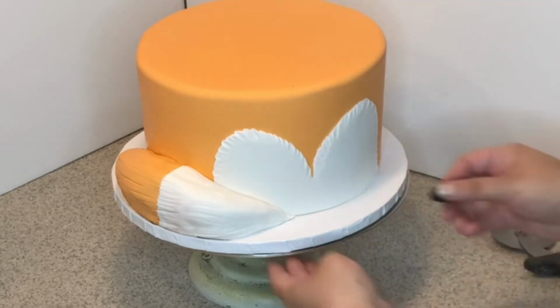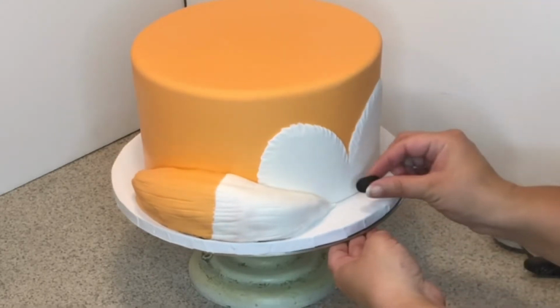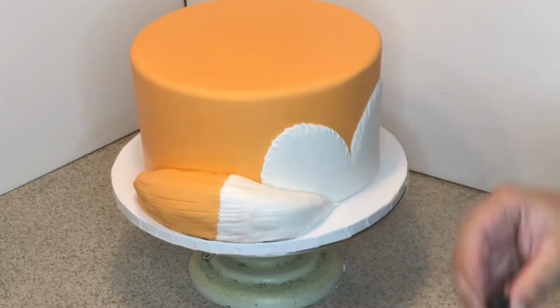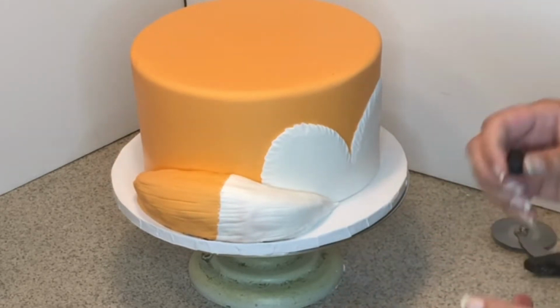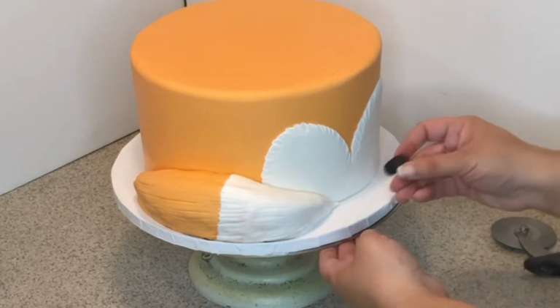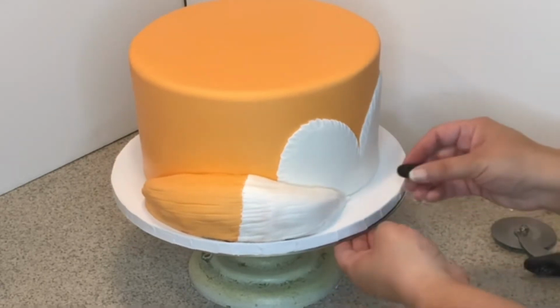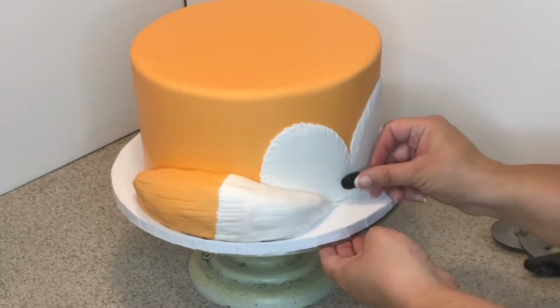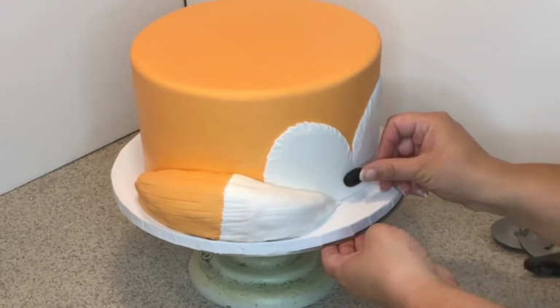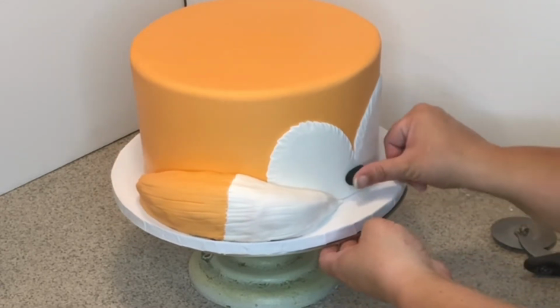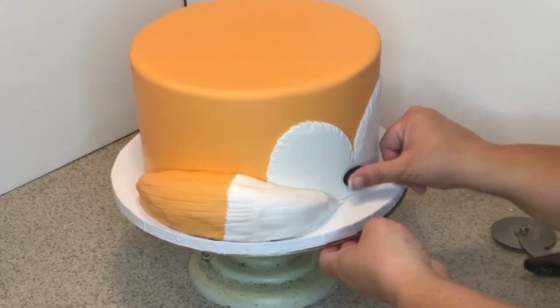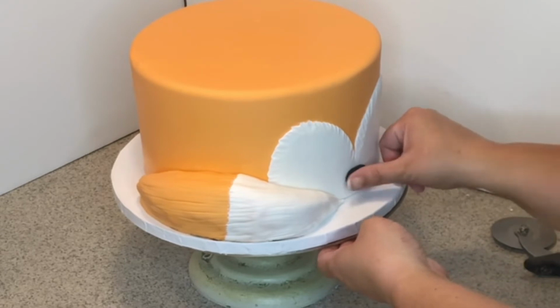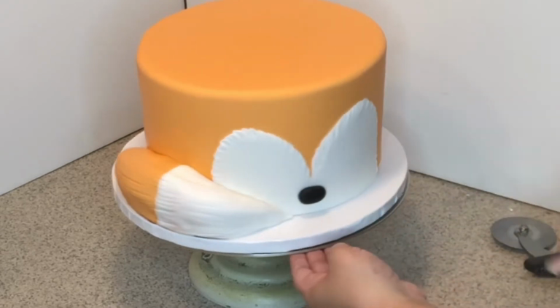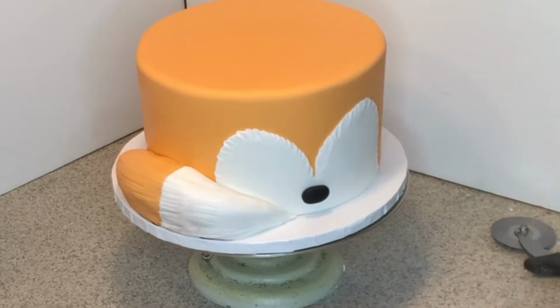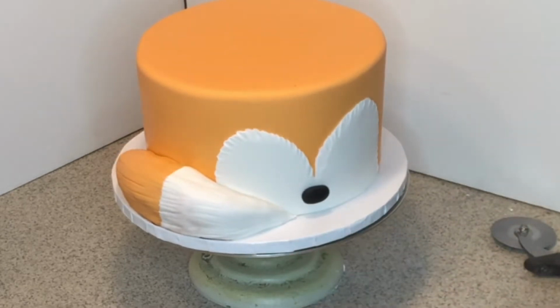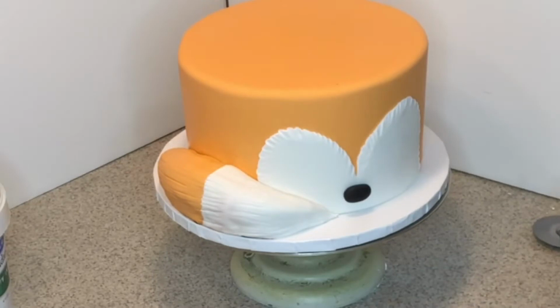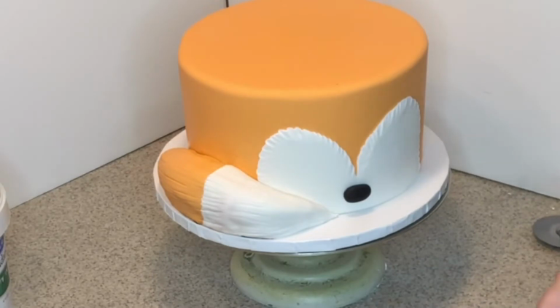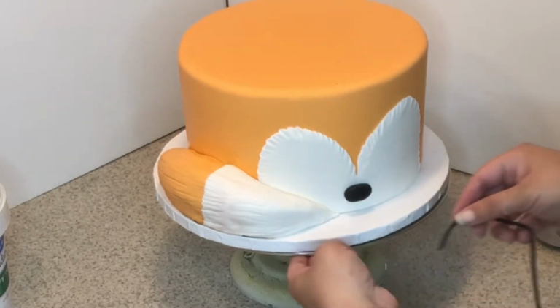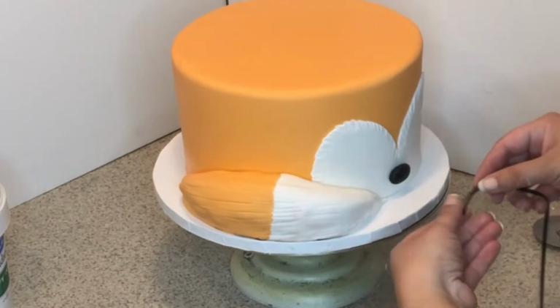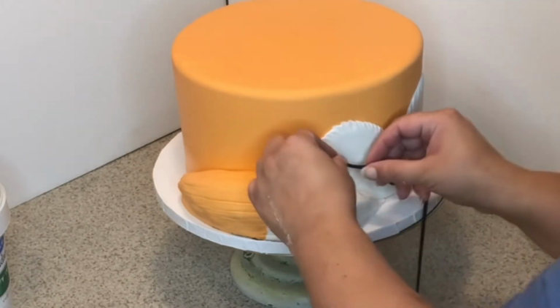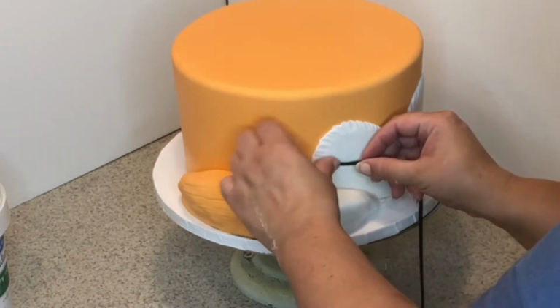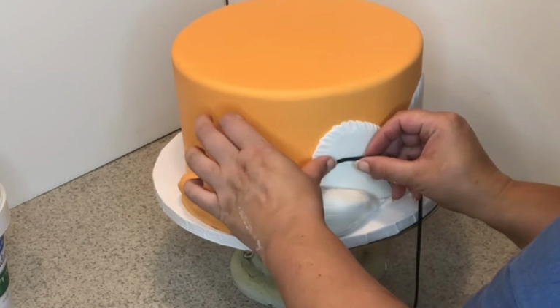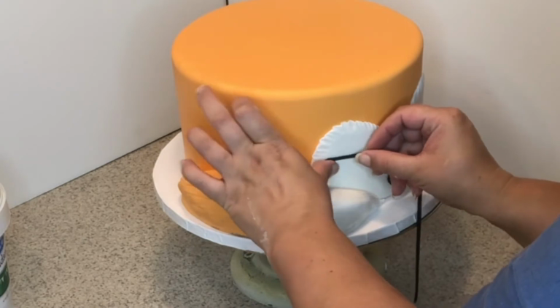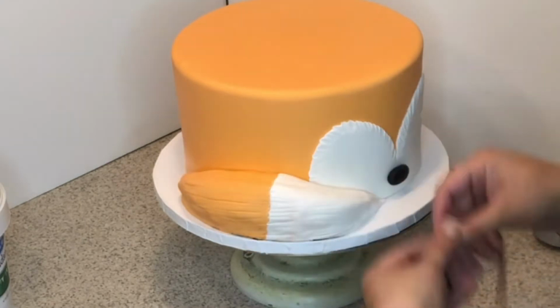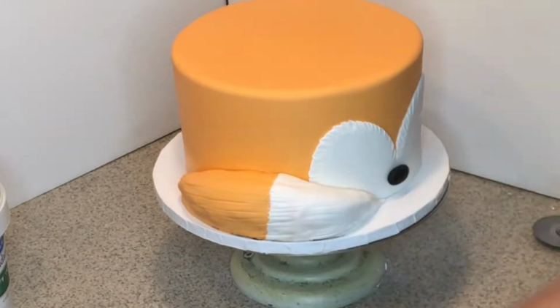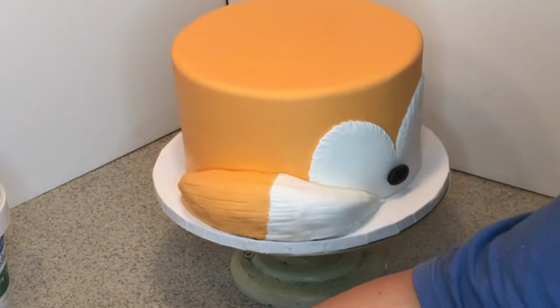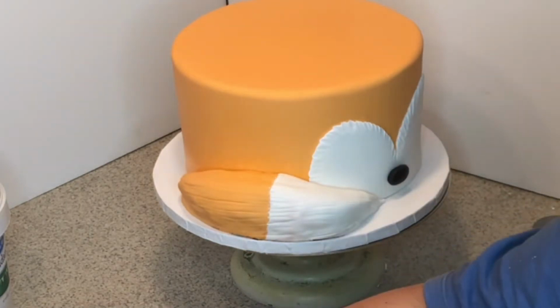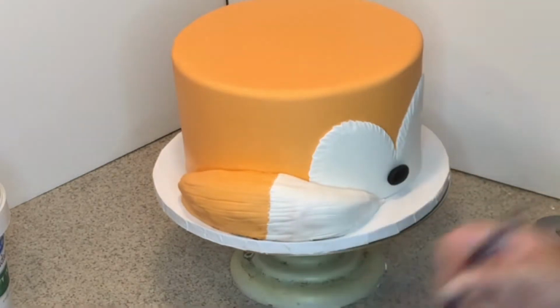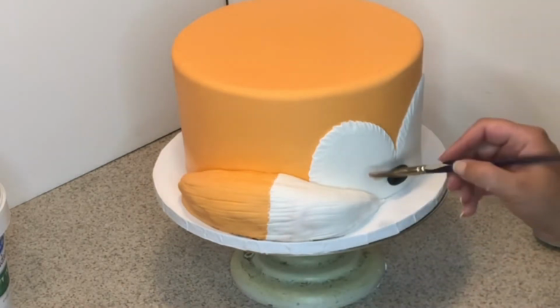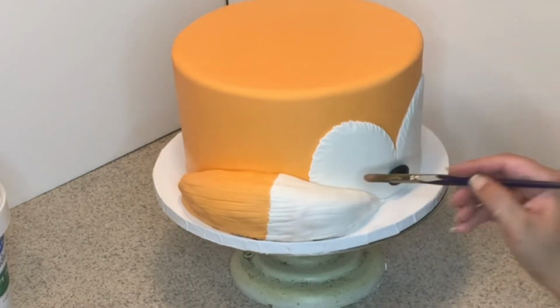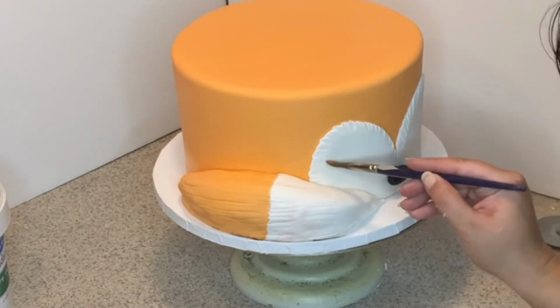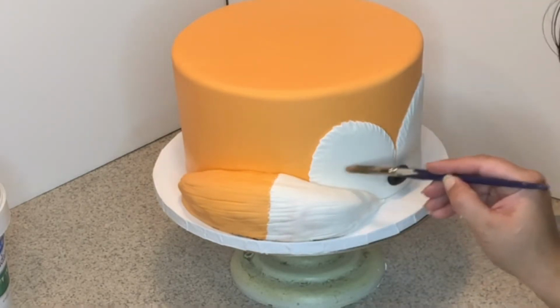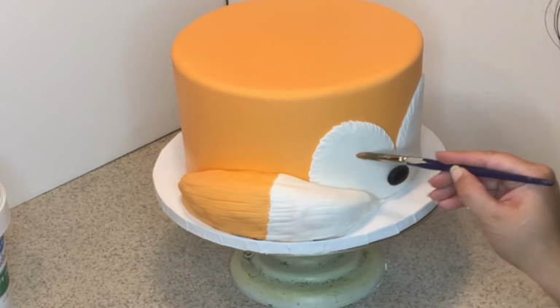Now we're going to make the nose and eyes. For the nose, just a piece of black fondant. For the eyes, roll a thin sausage and go ahead and attach it — not too sticky, just a little water.